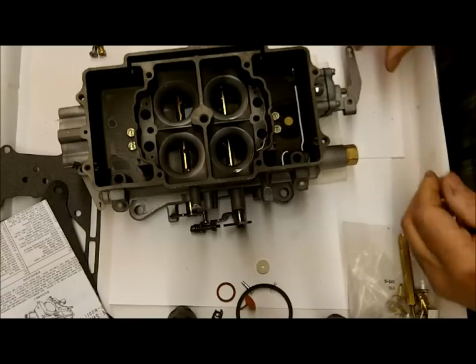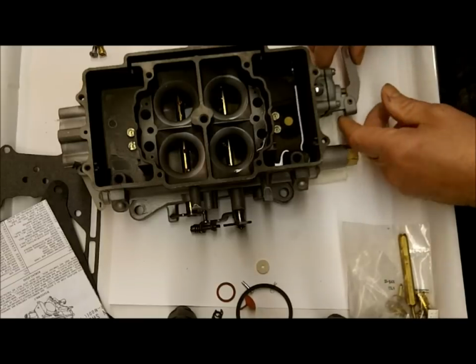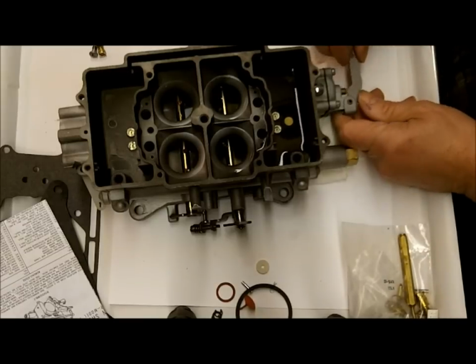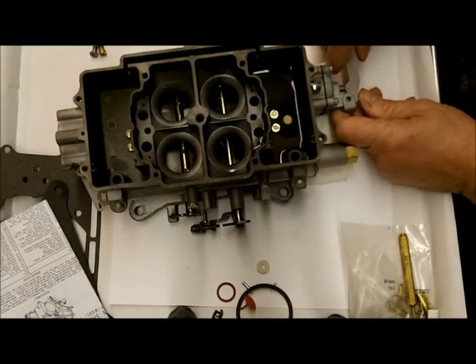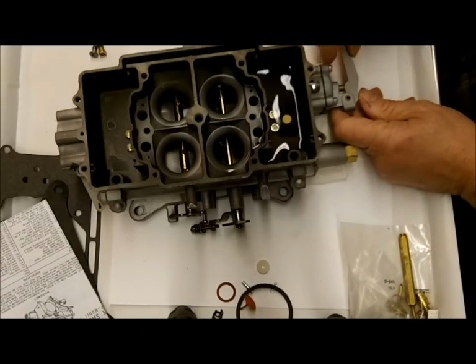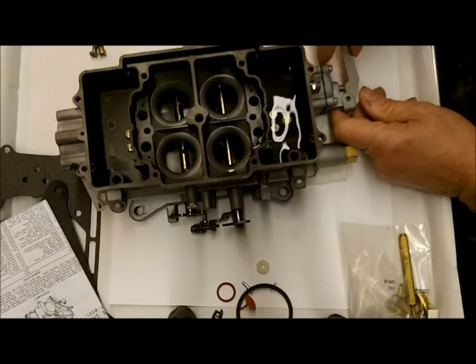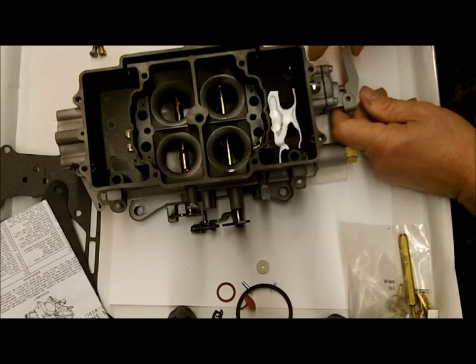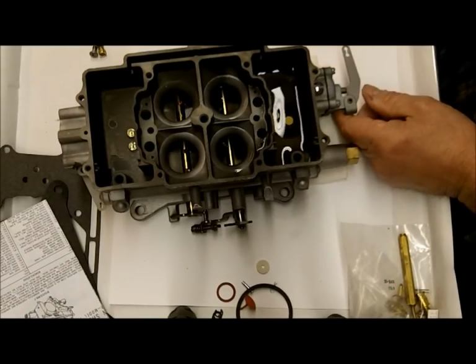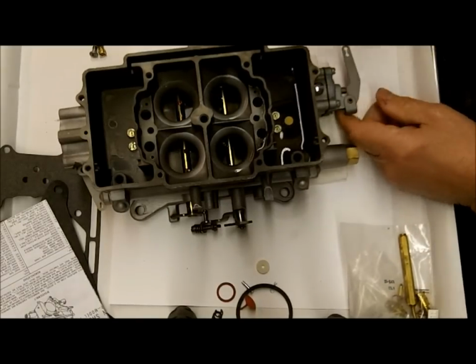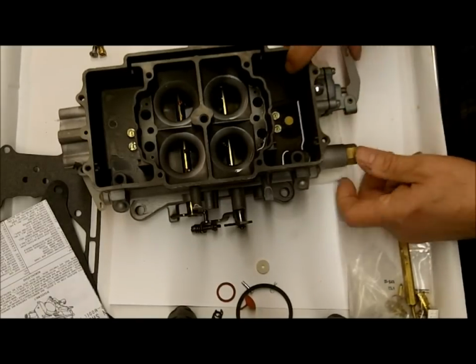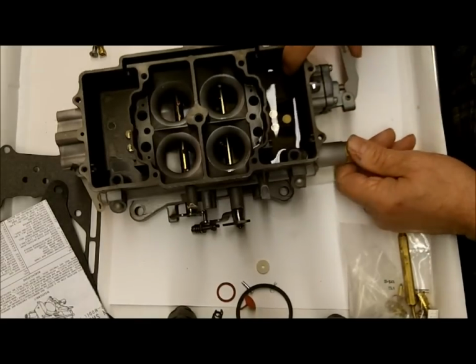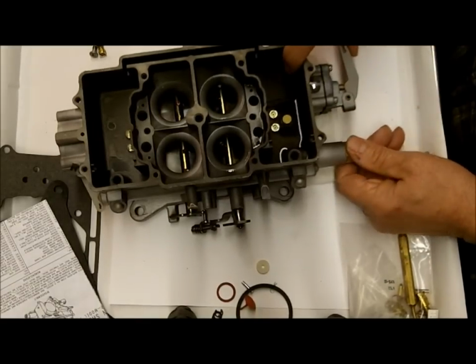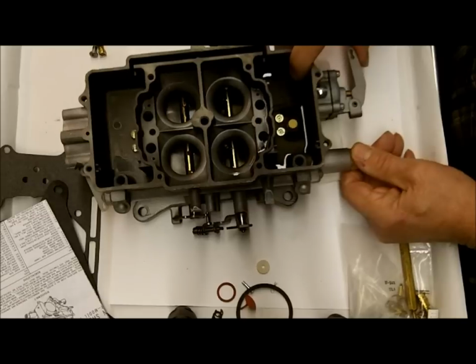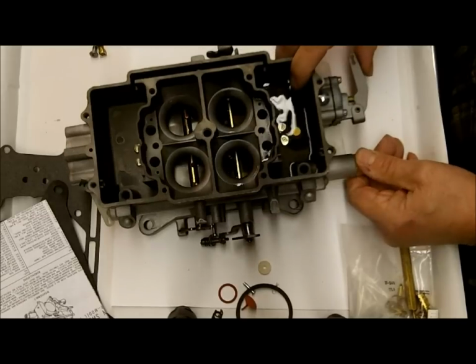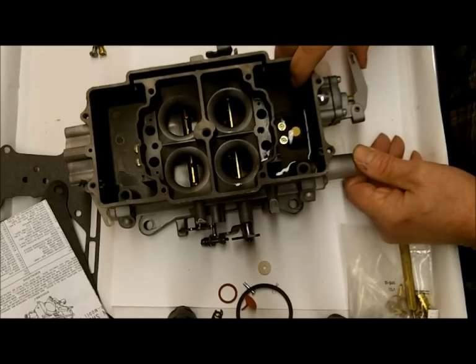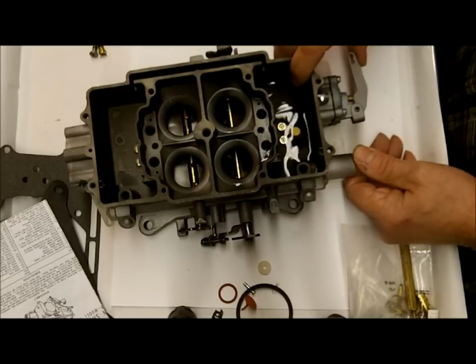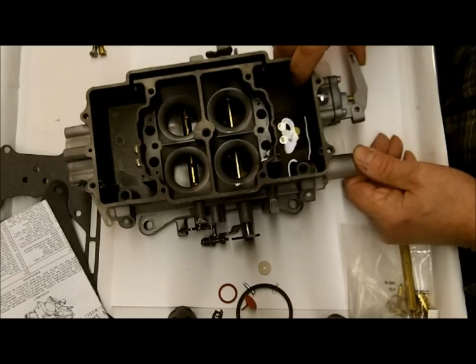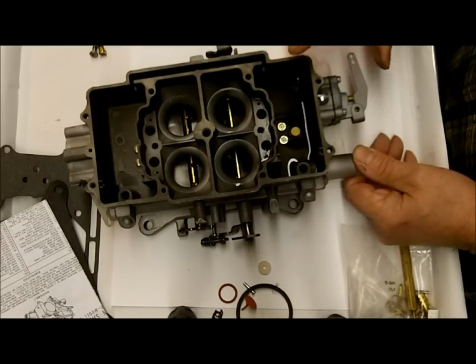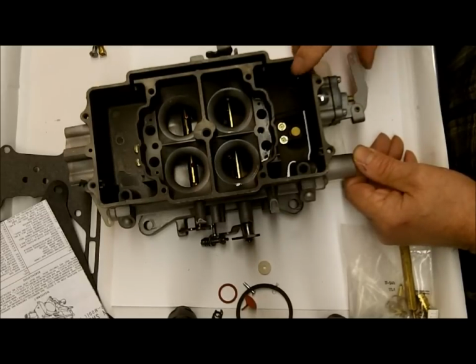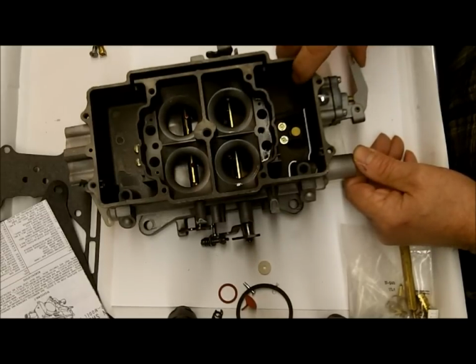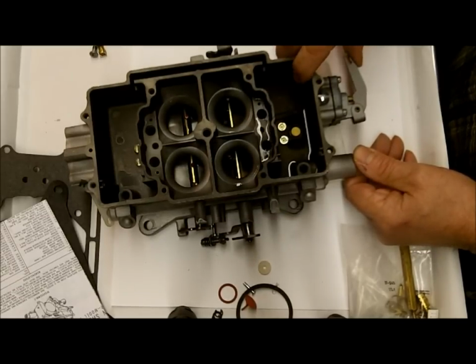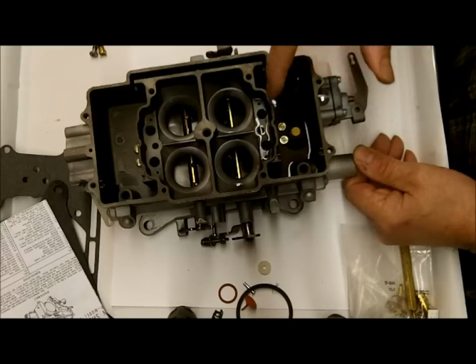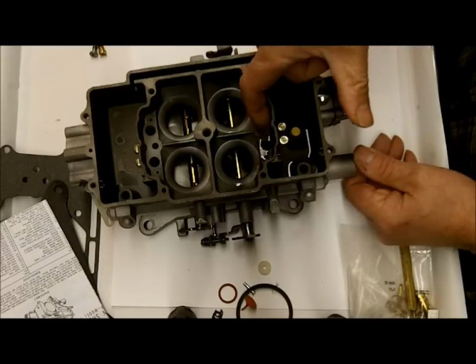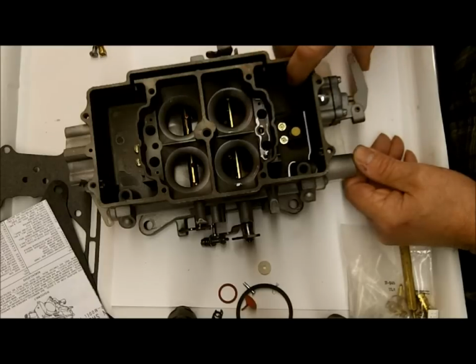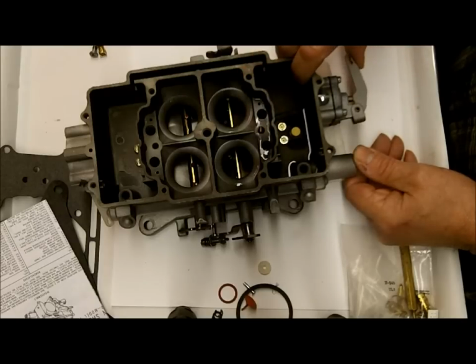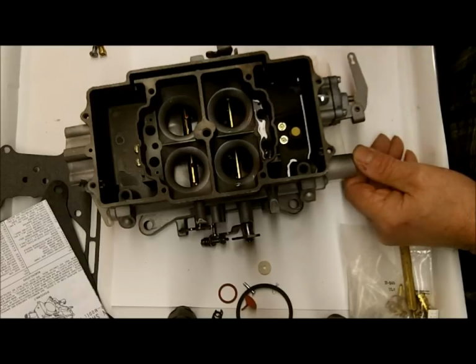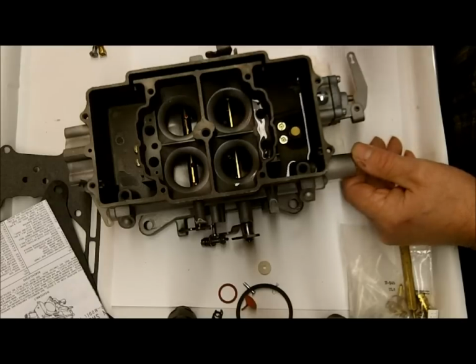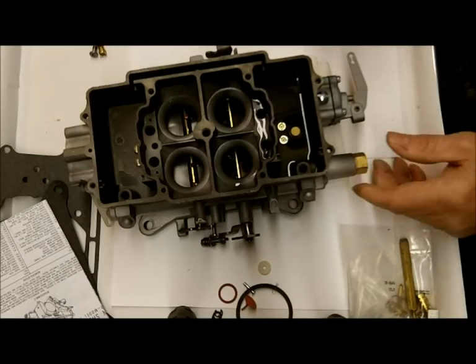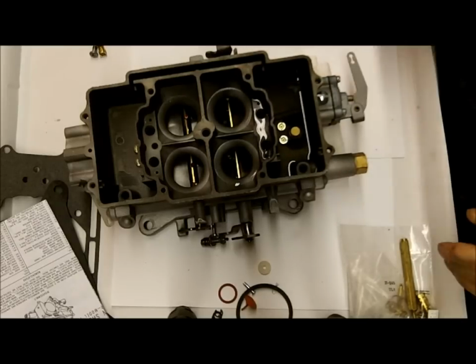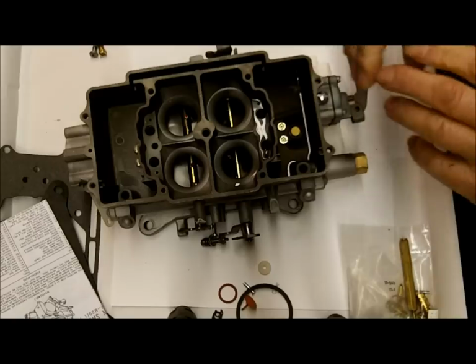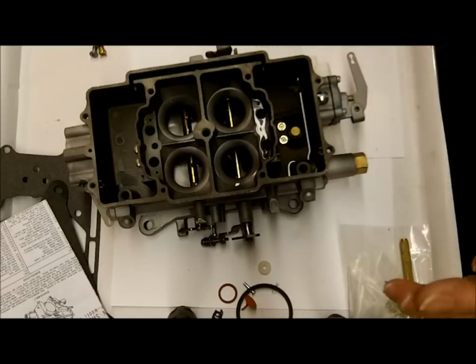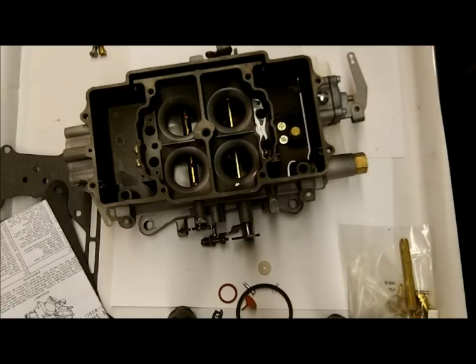You're going to have to pump the pump several times to get it primed up. Then you just want to make sure it works. When you hit the accelerator pump, it should pump fluid out of here — which it does. It looks like it's pumping pretty good, so we know that's clear.